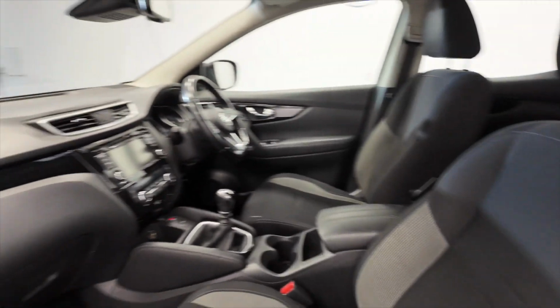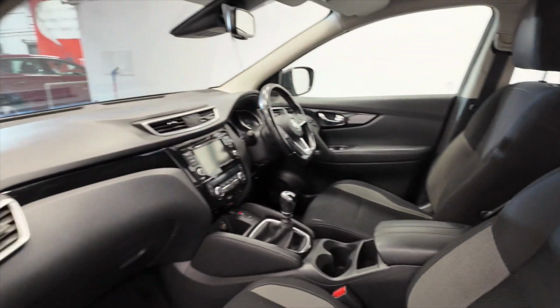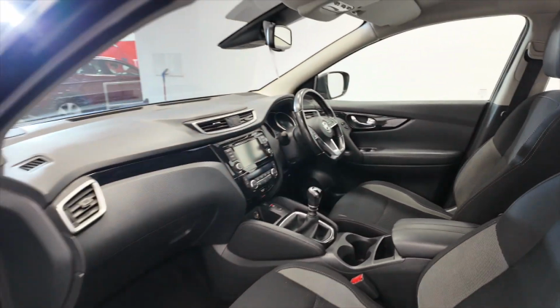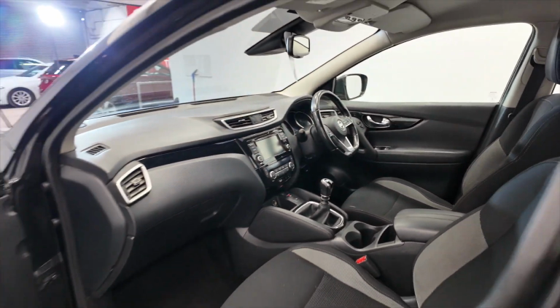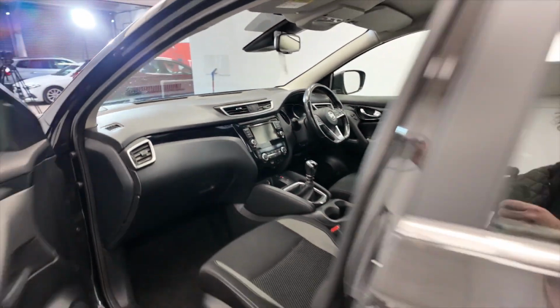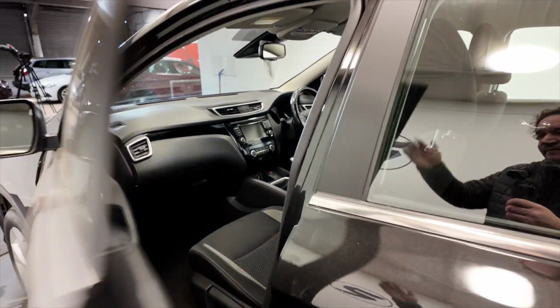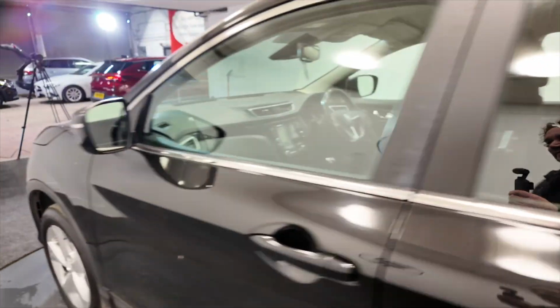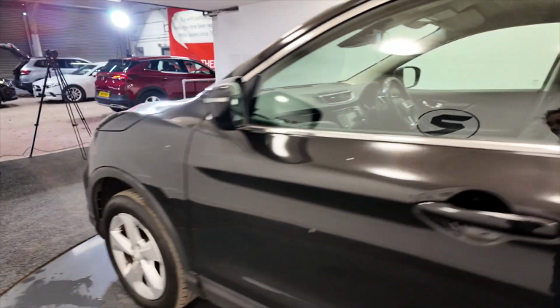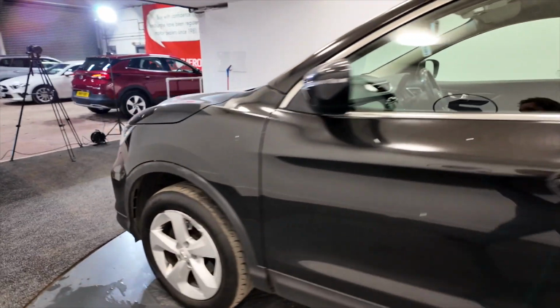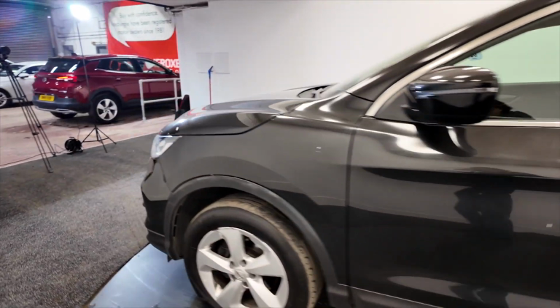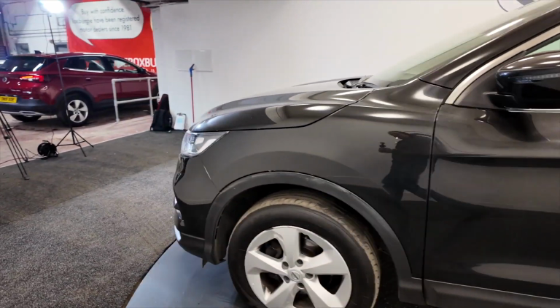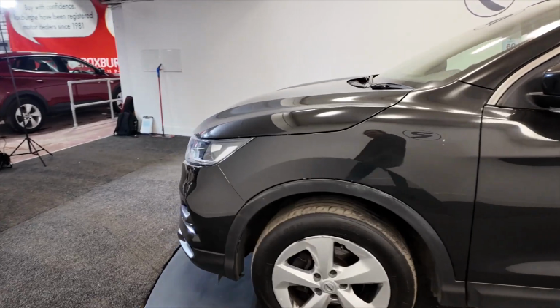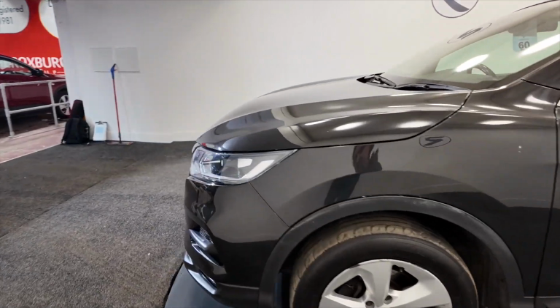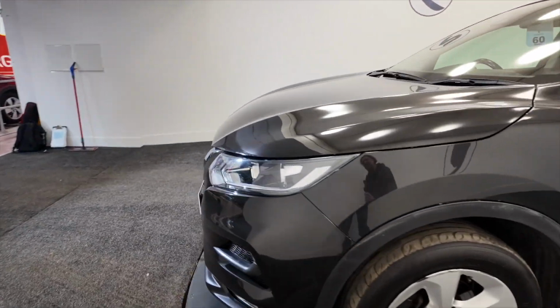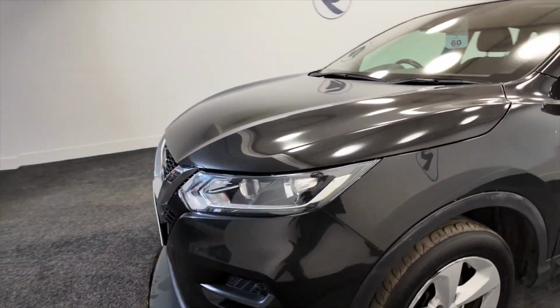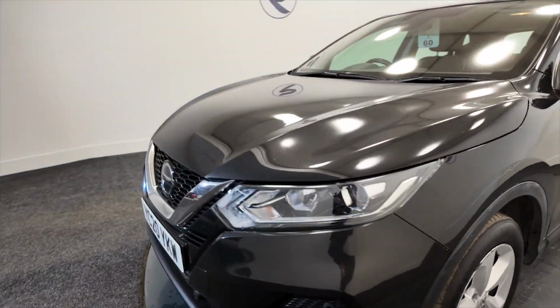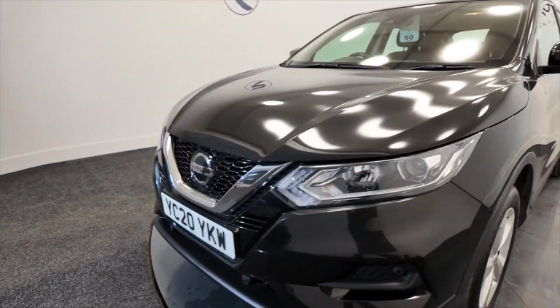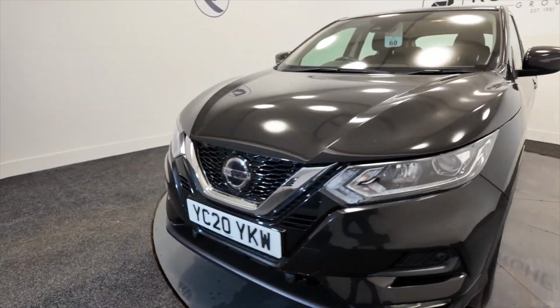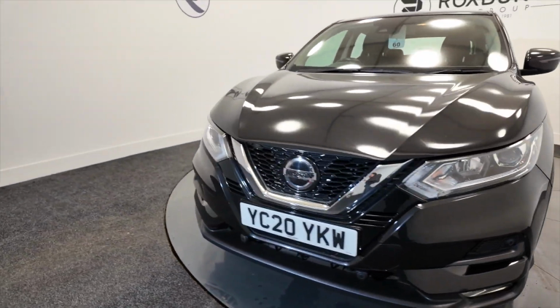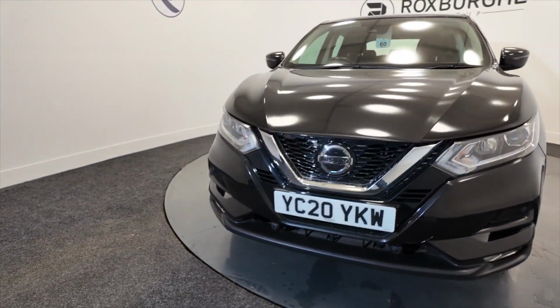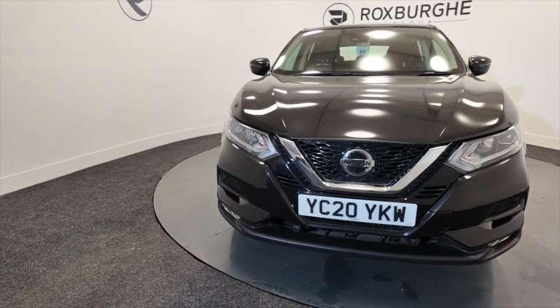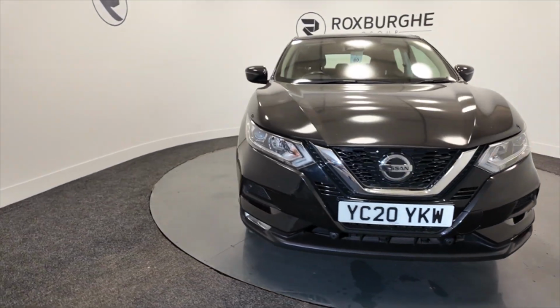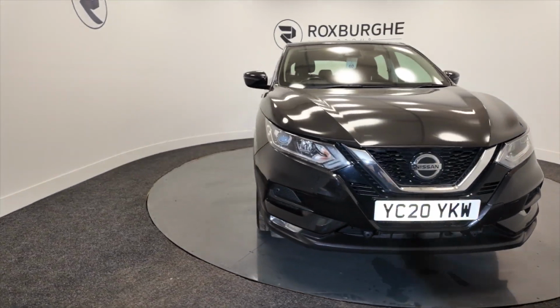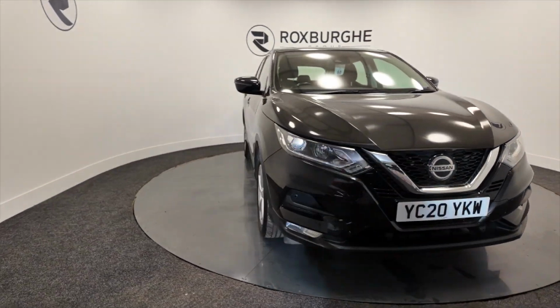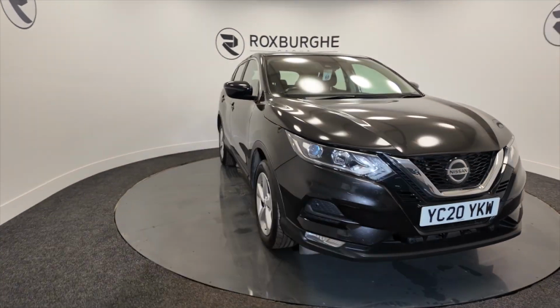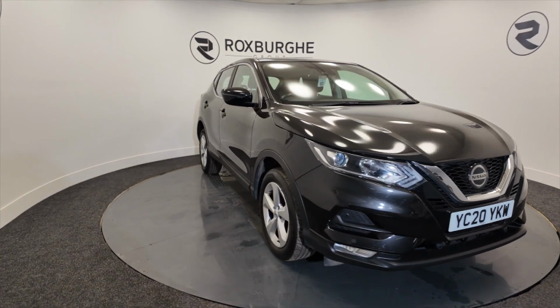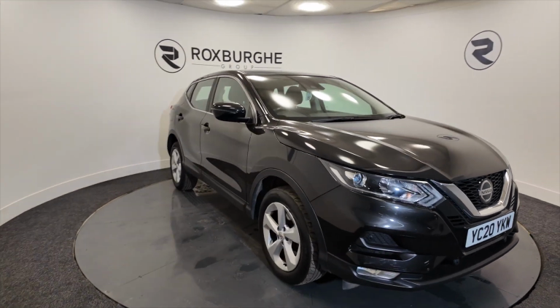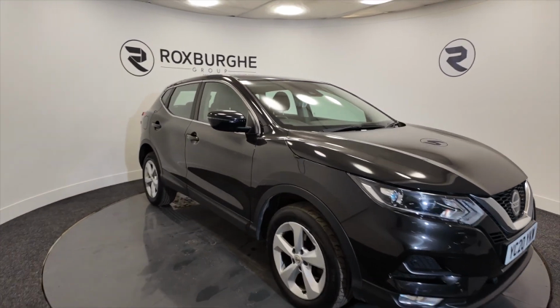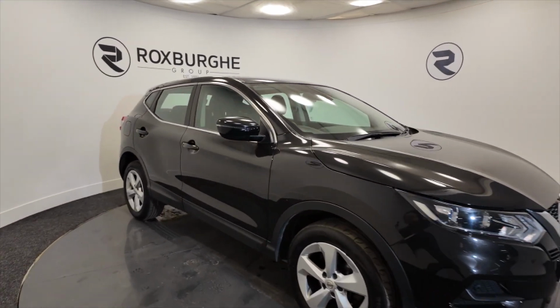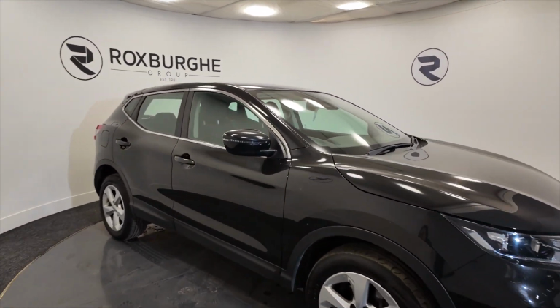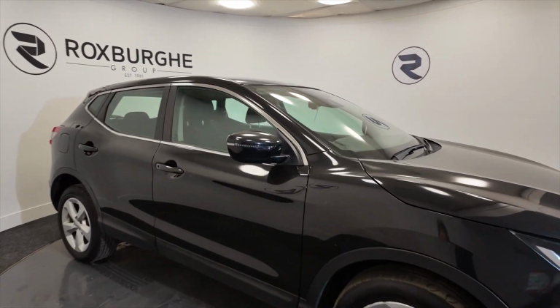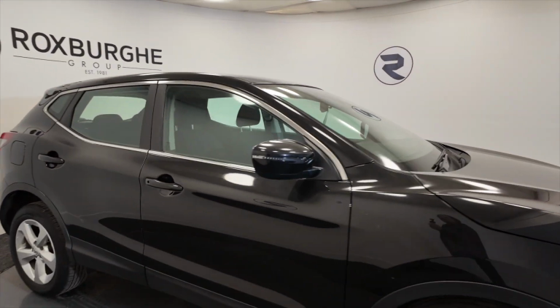Fully adjustable, comfortable seating, and great build quality on these cars. You've got all-round parking sensors, LED daytime running lights, and indicators on the wing mirrors.